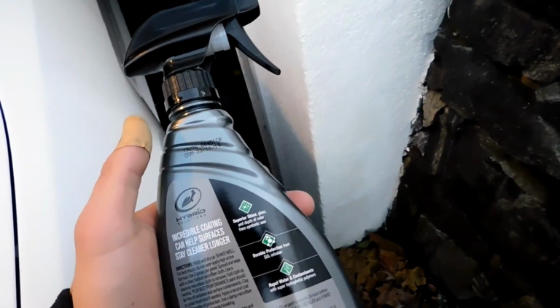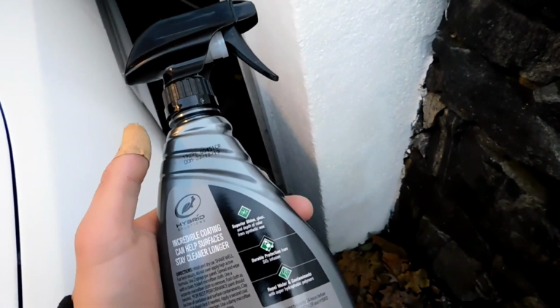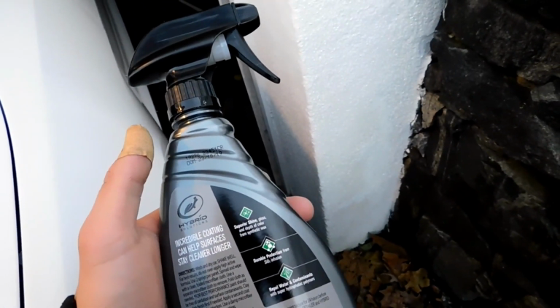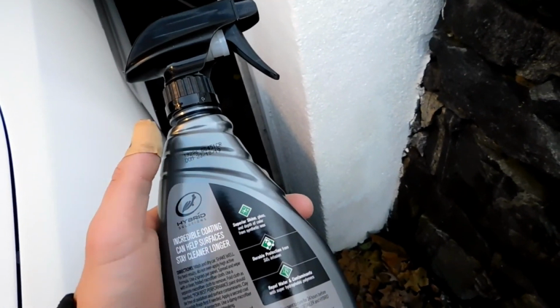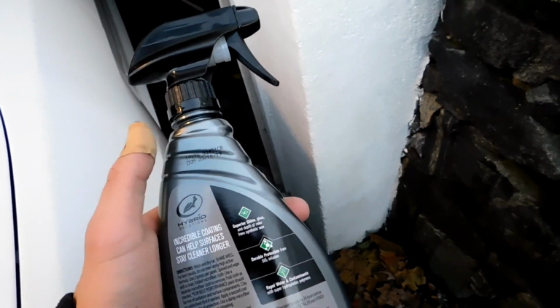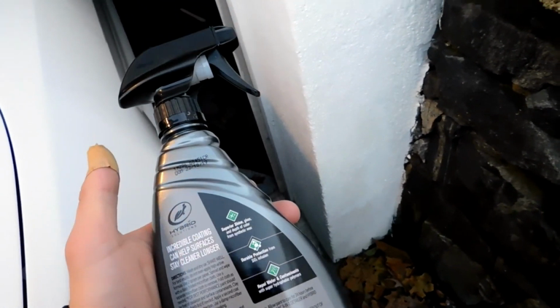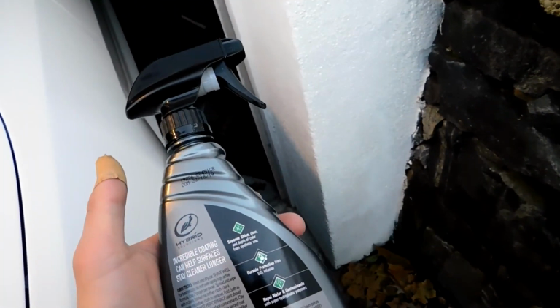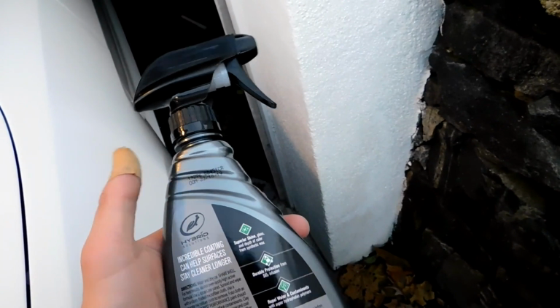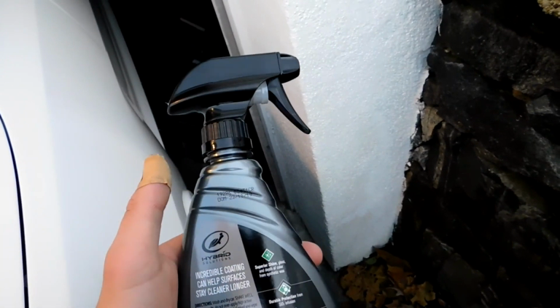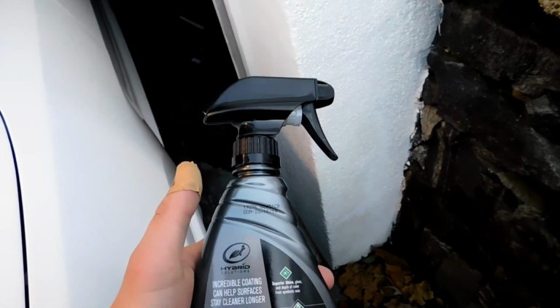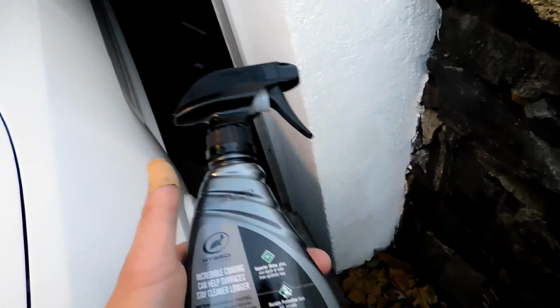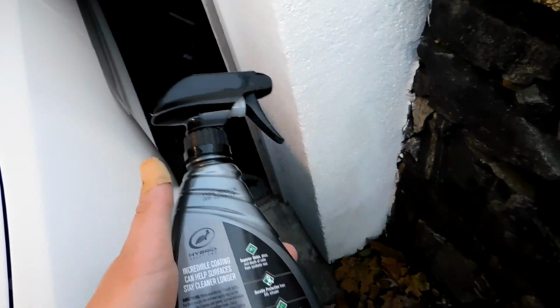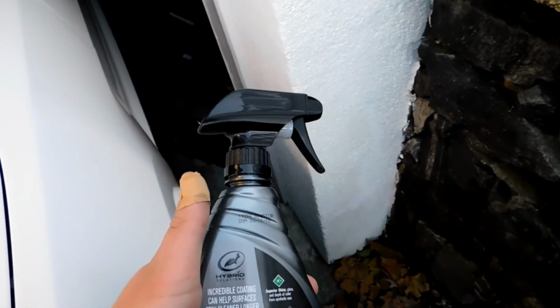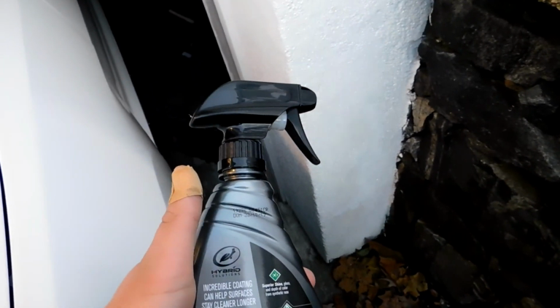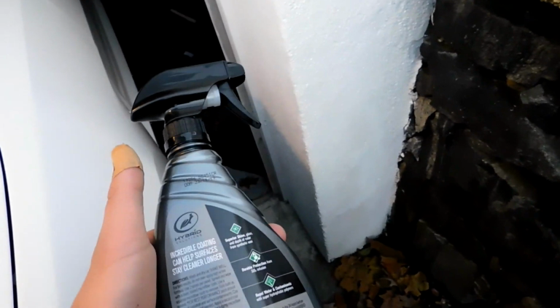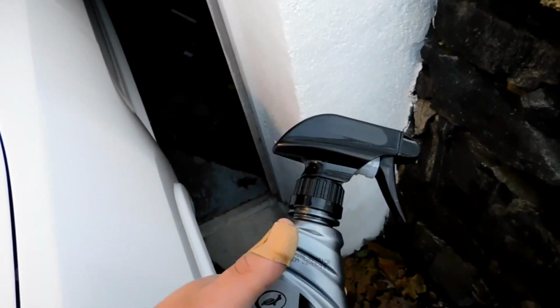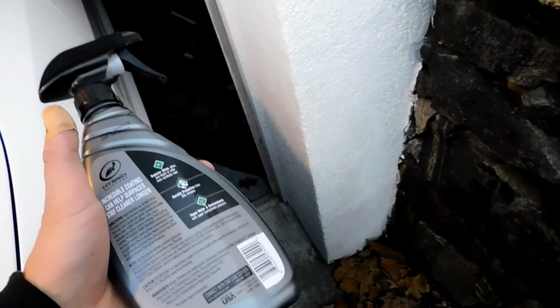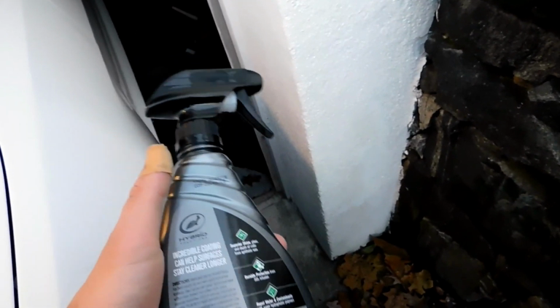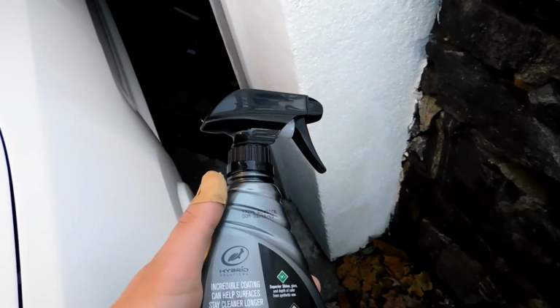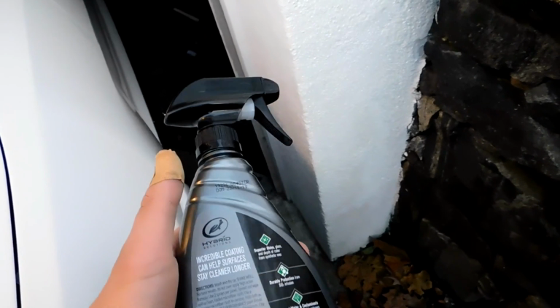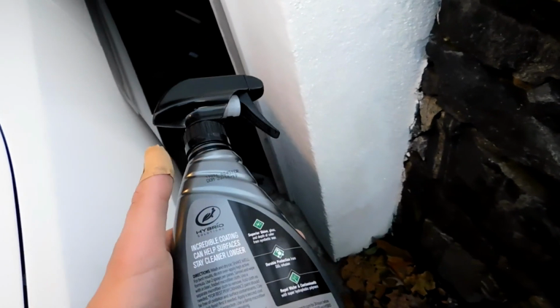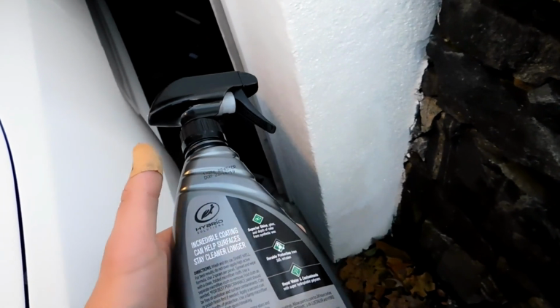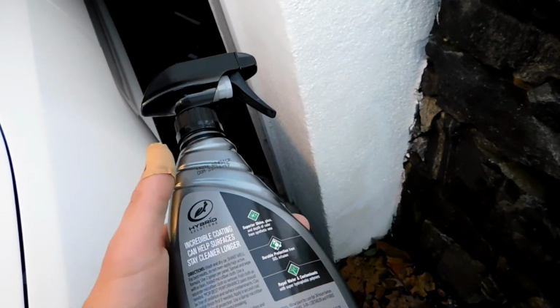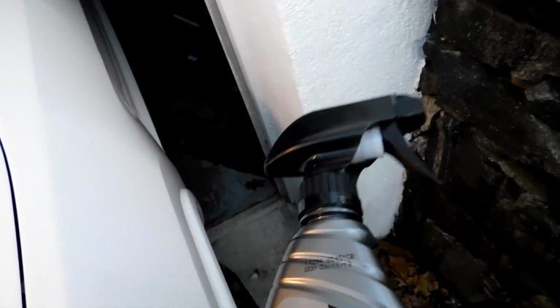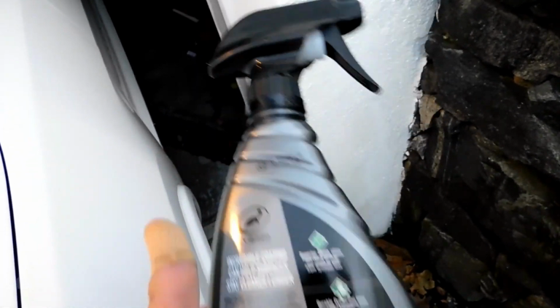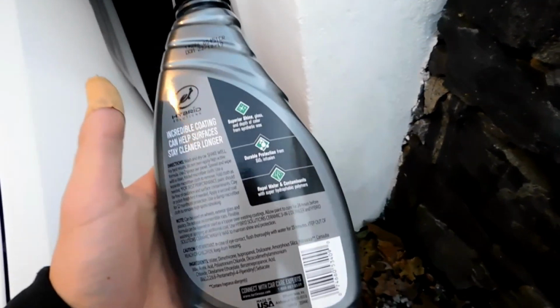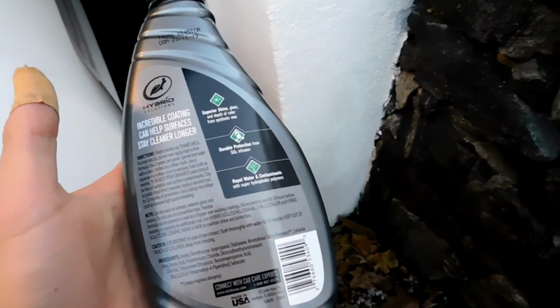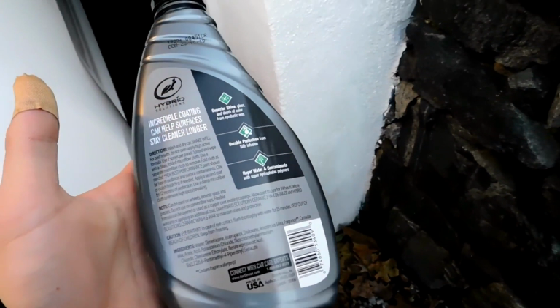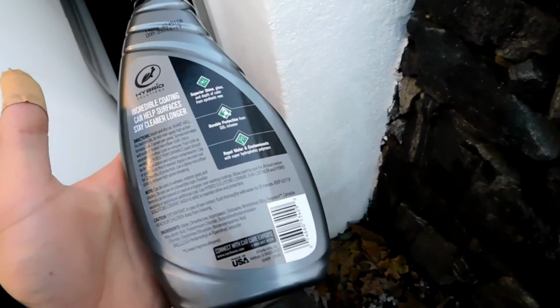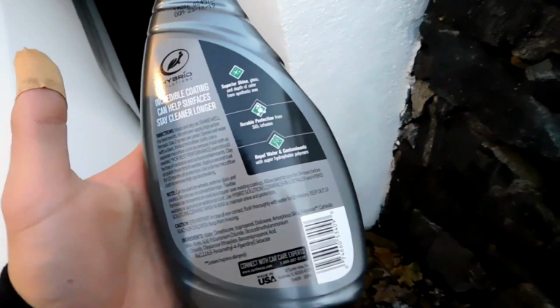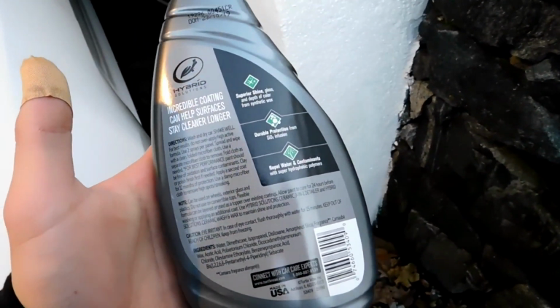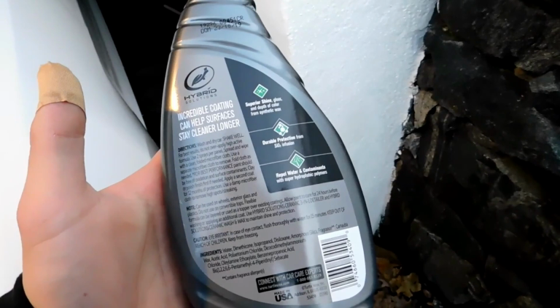Personally, I don't think torture tests are very necessary because you're not washing your car with dawn dish soap, you're not spraying a degreaser. Yes, you're gonna get iron particles from people braking hard in front of you and that stuff's gonna fly back, but other than that, those other chemicals you're never really going to use on your paint.